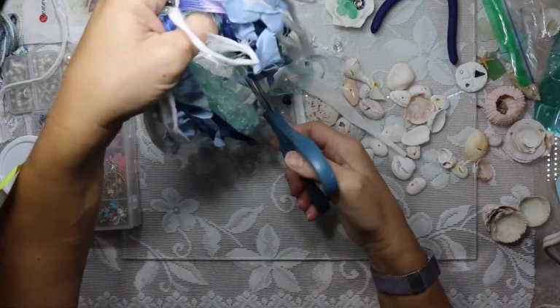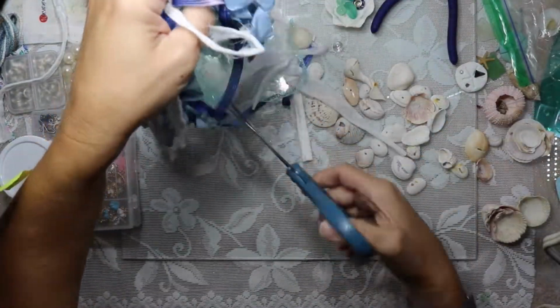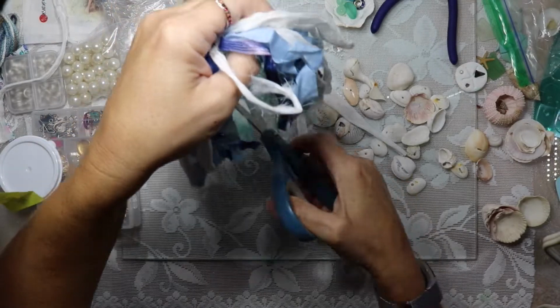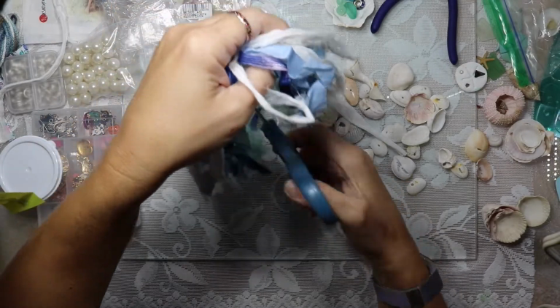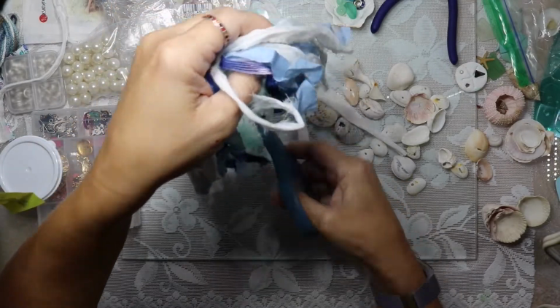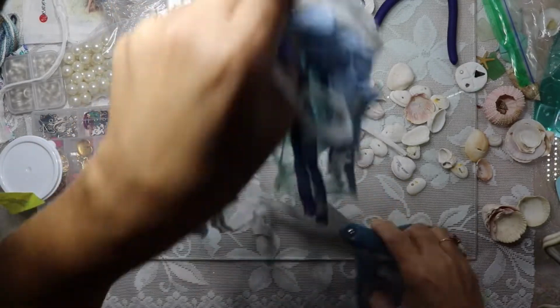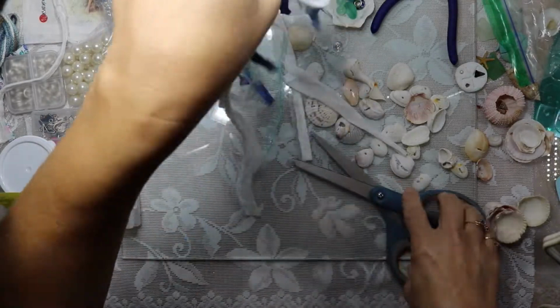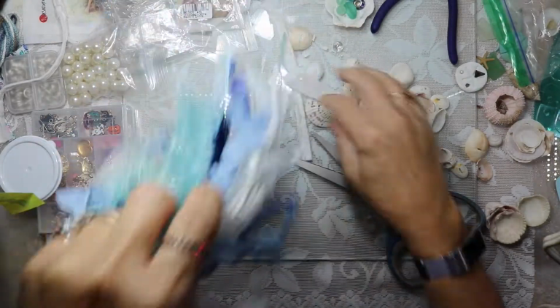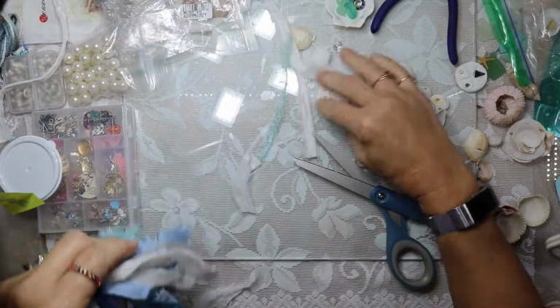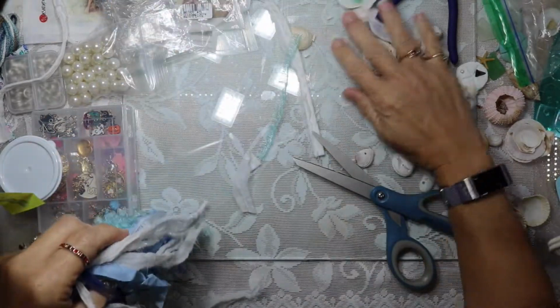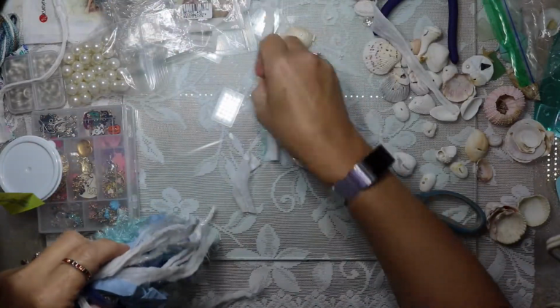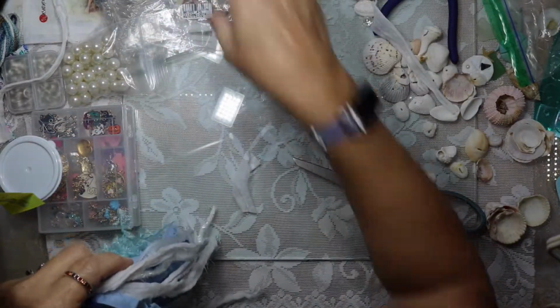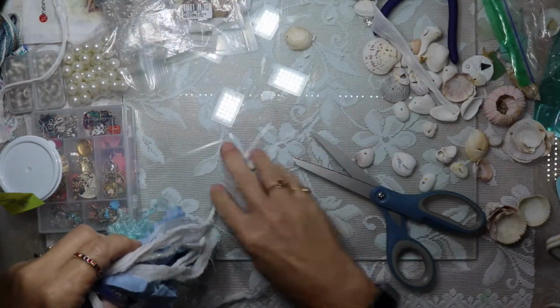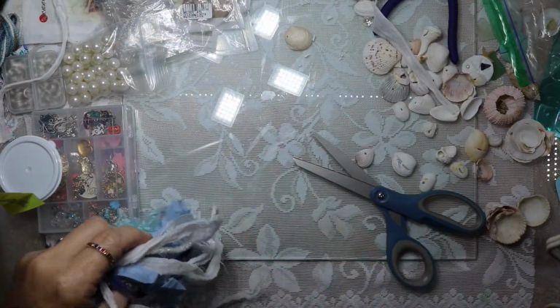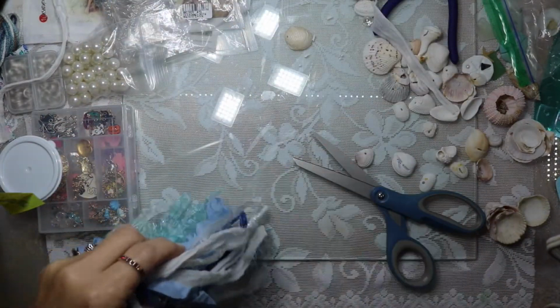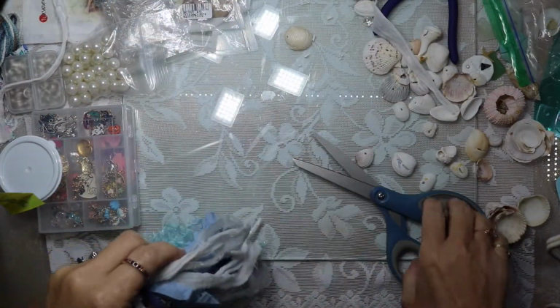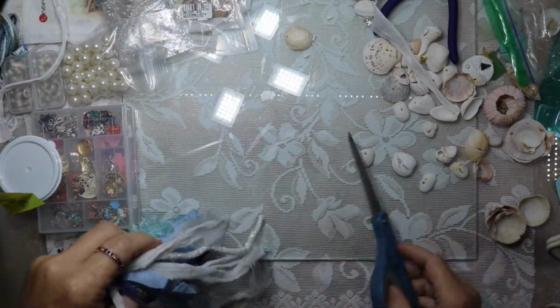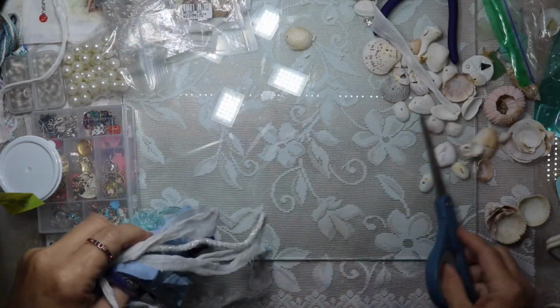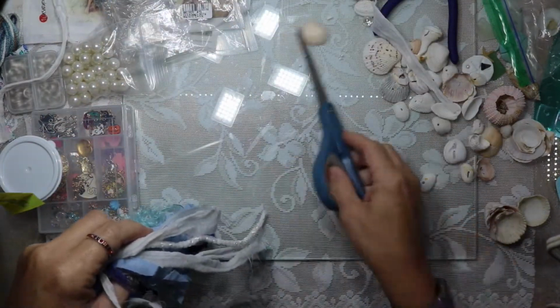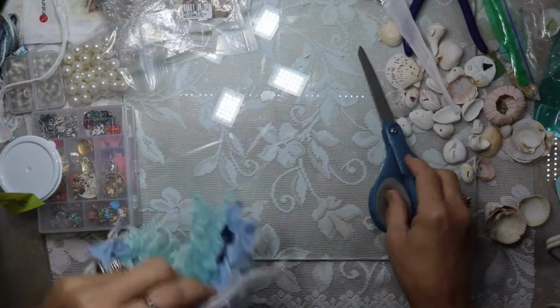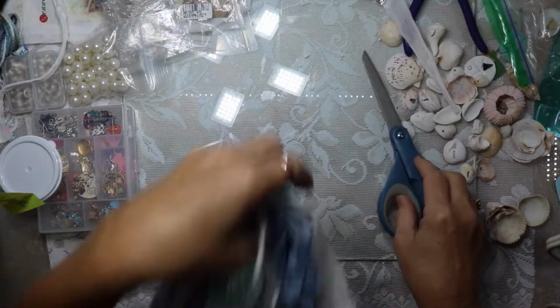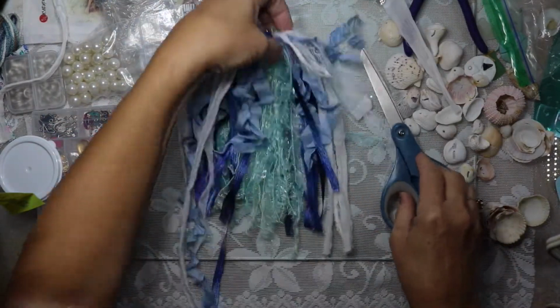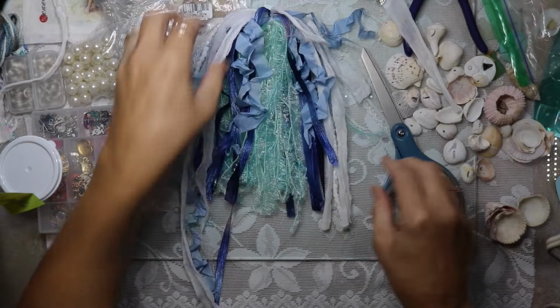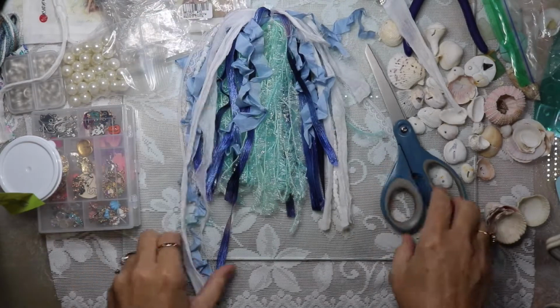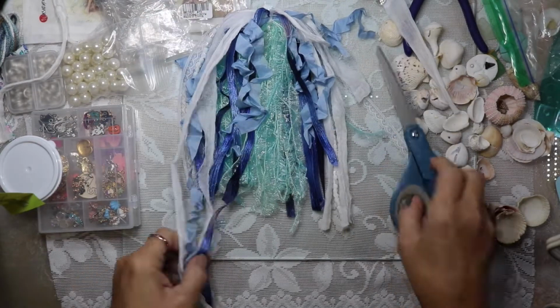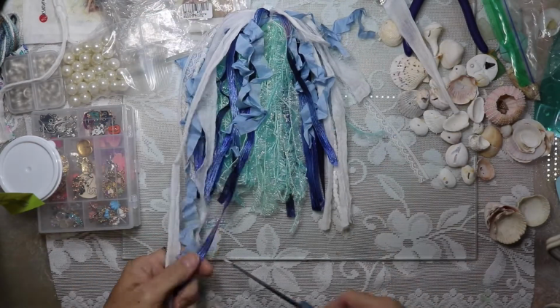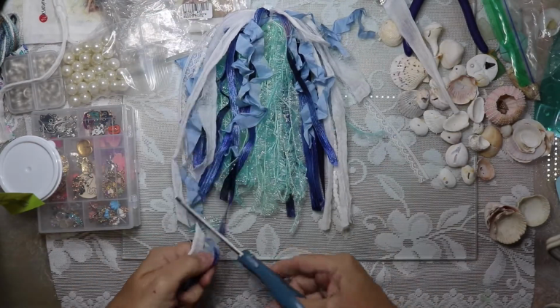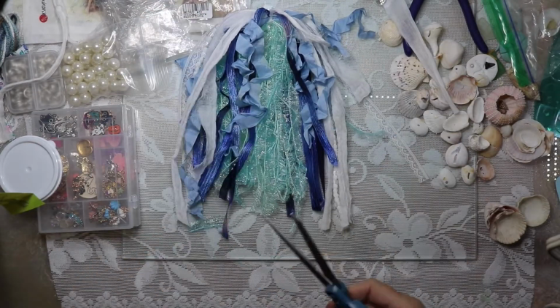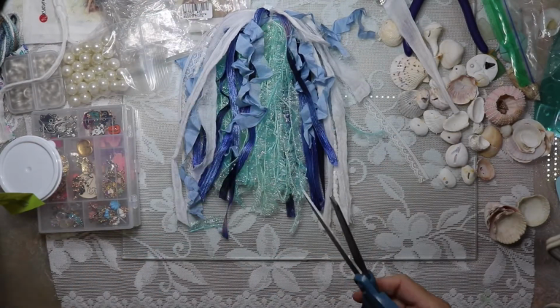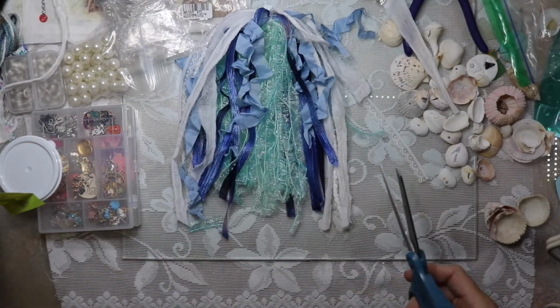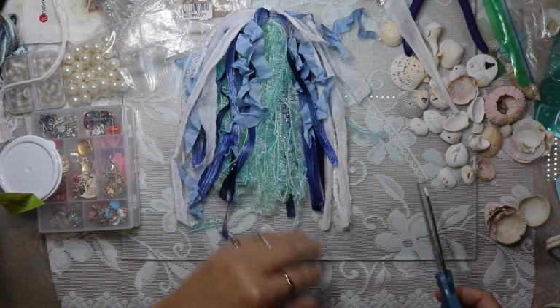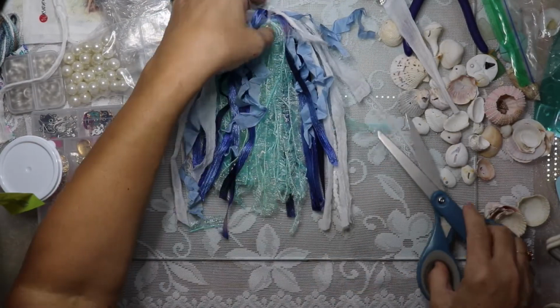Some of those that I had just draped over are a little longer, as you can see, so I'm just going to snip those off real quick.